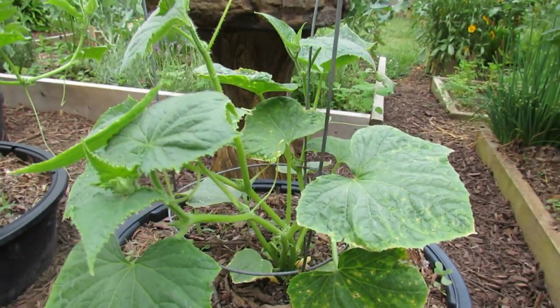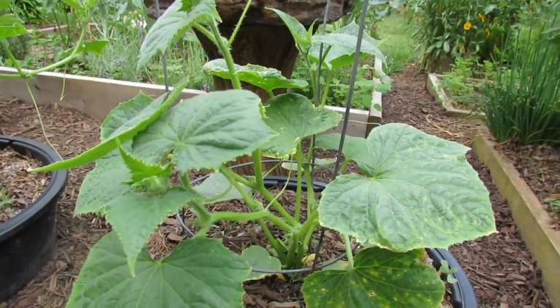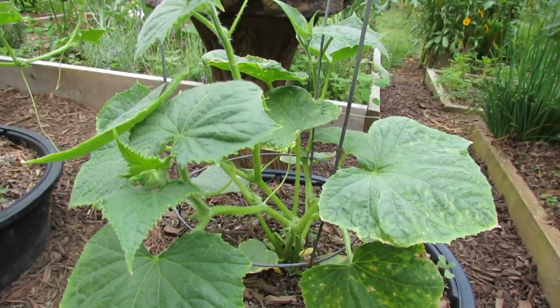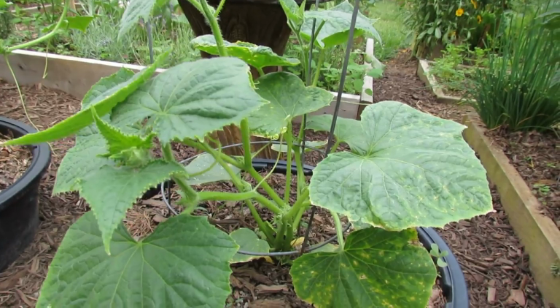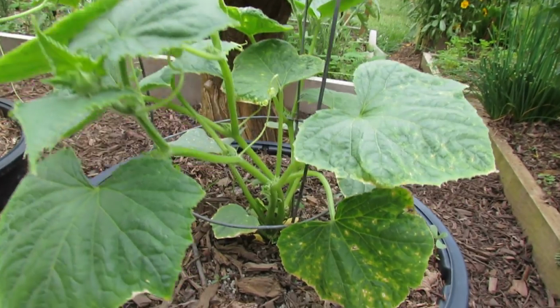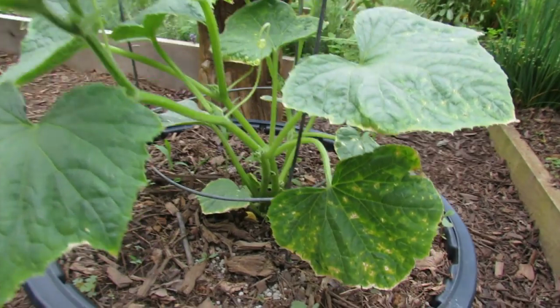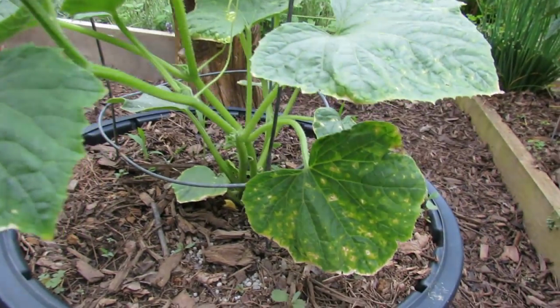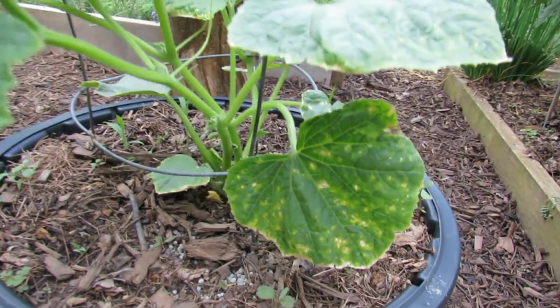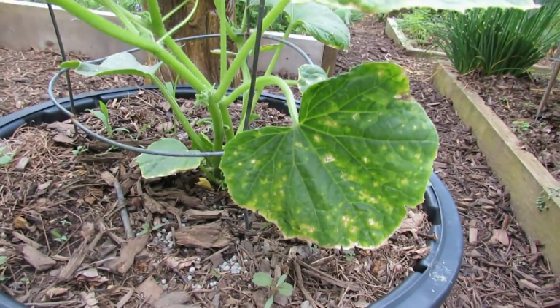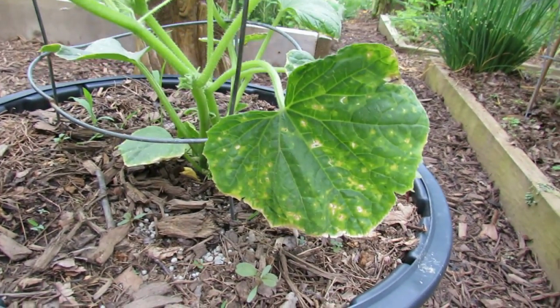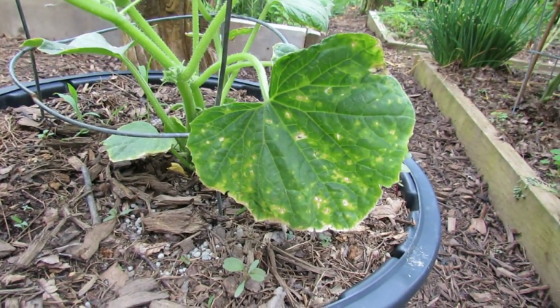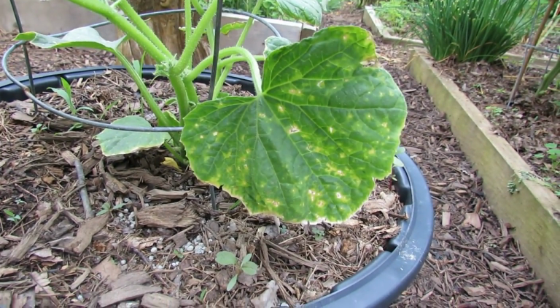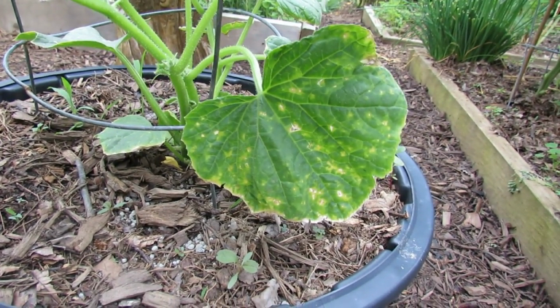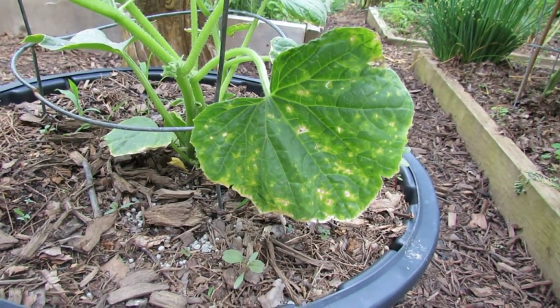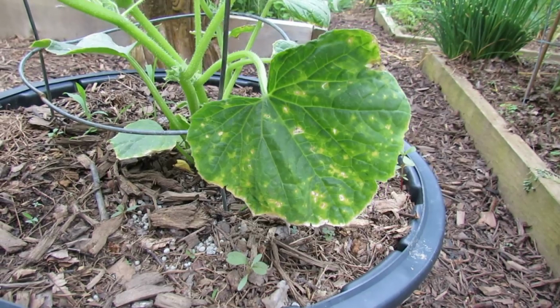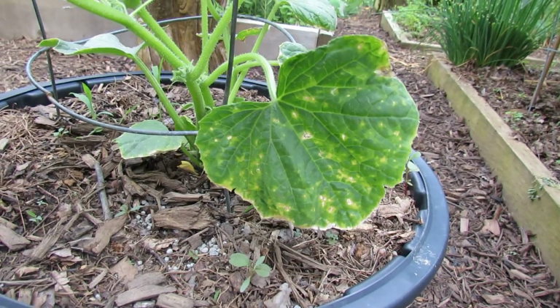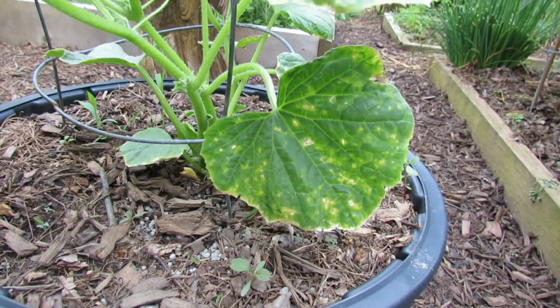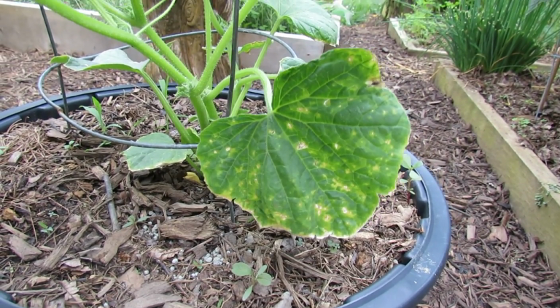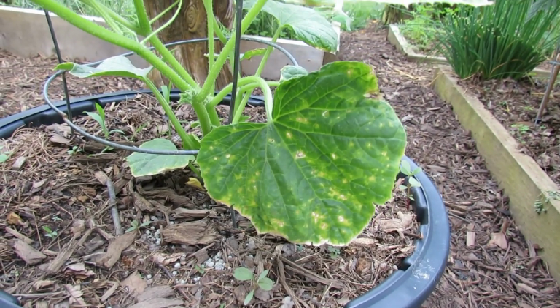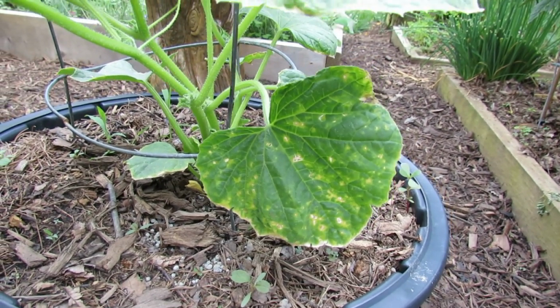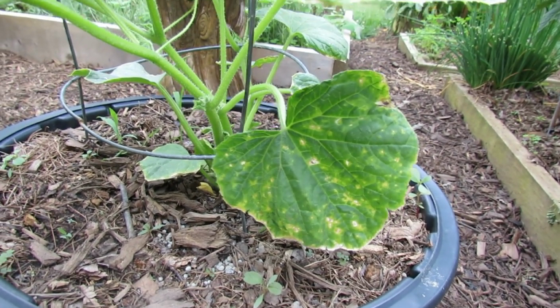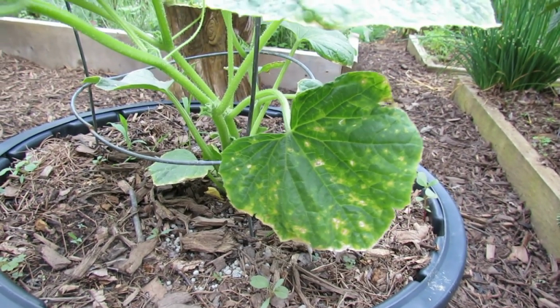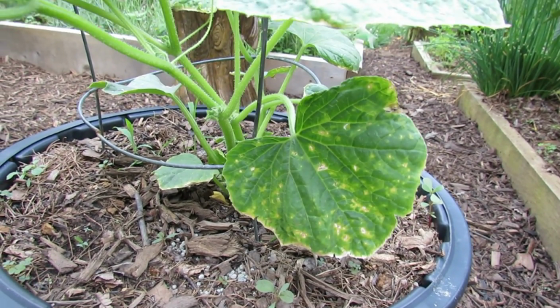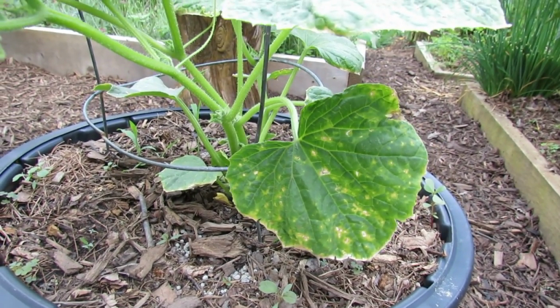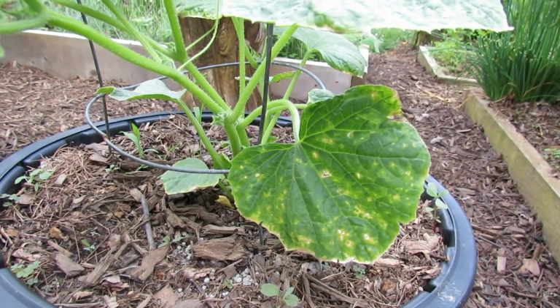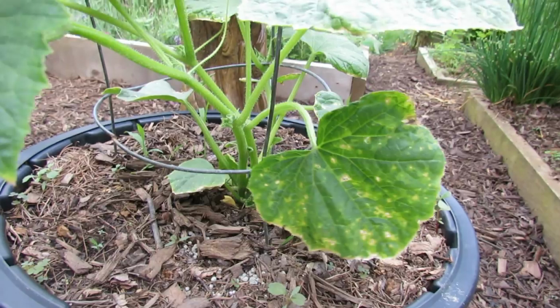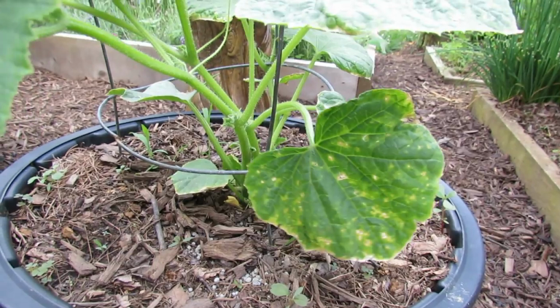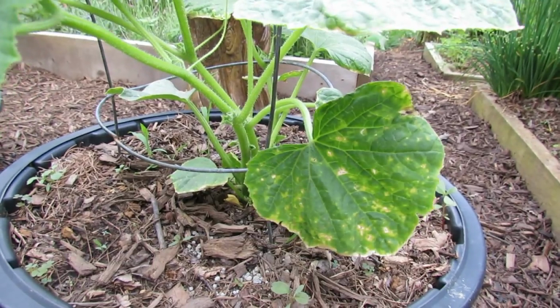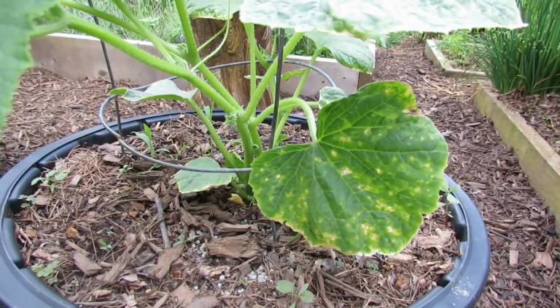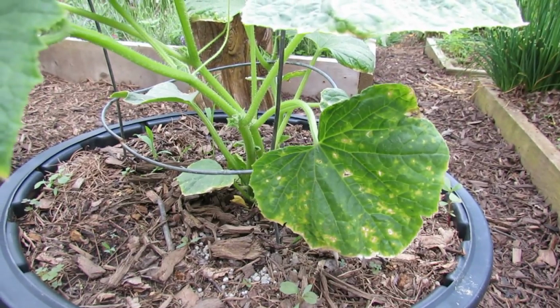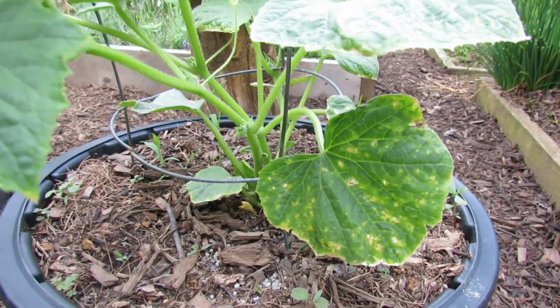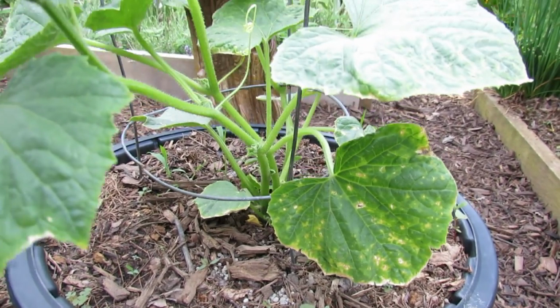This video is to show you what insect damage can look like on your cucumbers. If you address it quickly and regularly, you can have a nice healthy cucumber plant that will grow for most of the season. Hope you enjoyed the video.